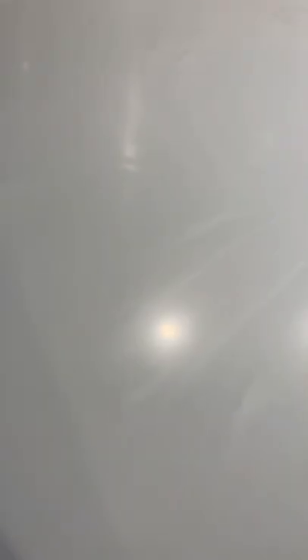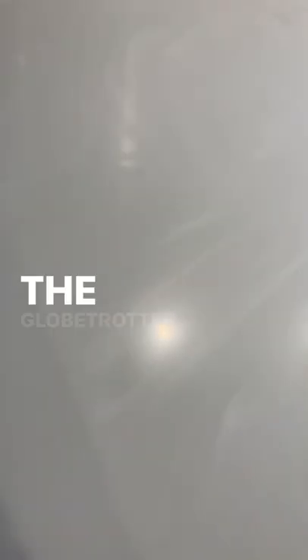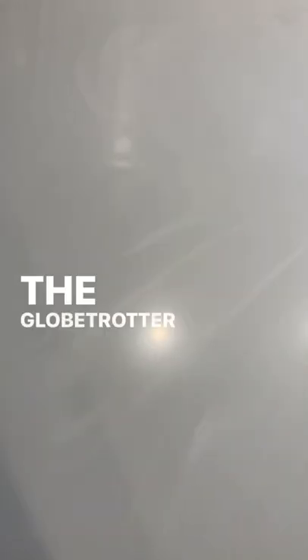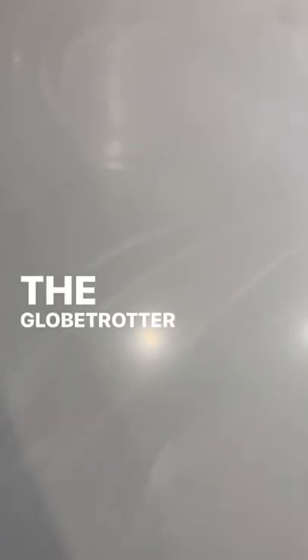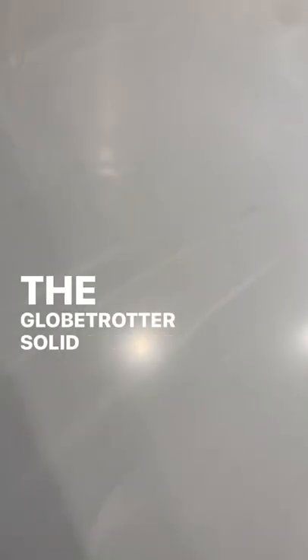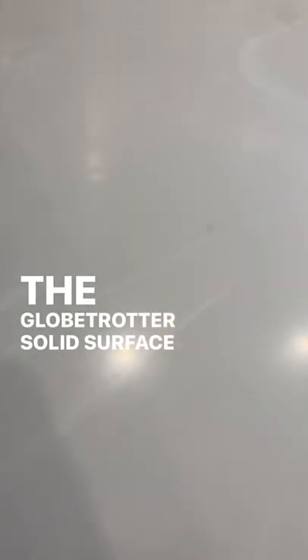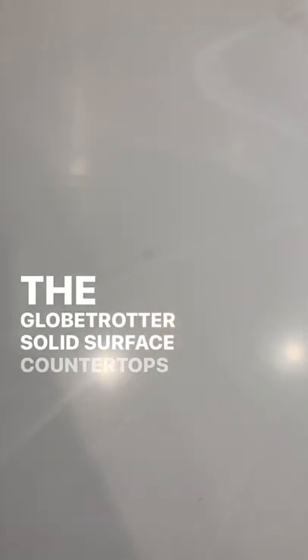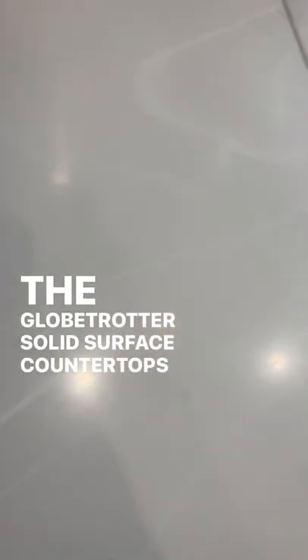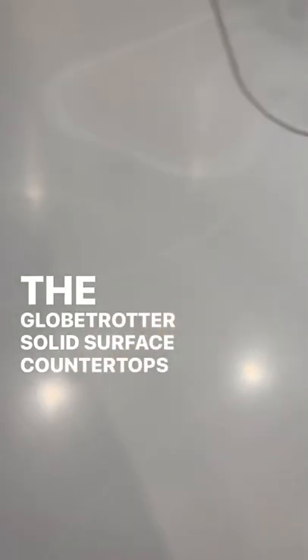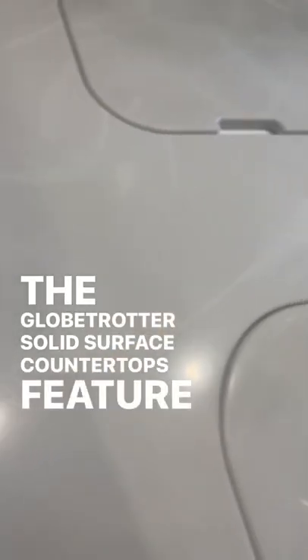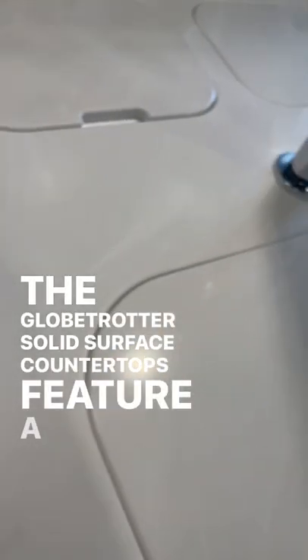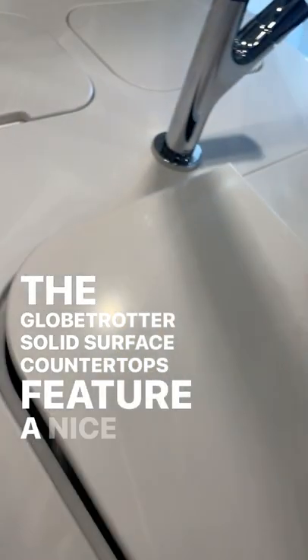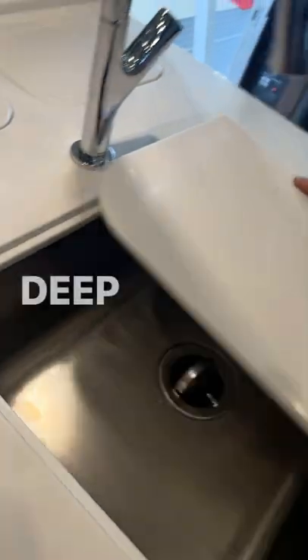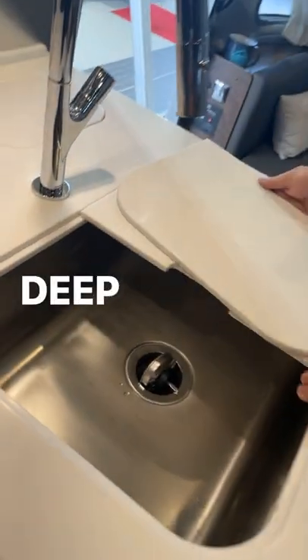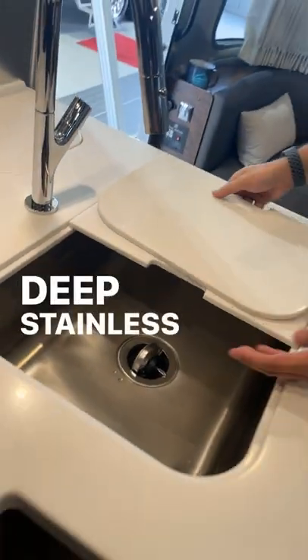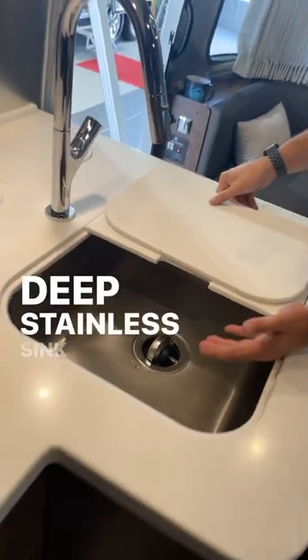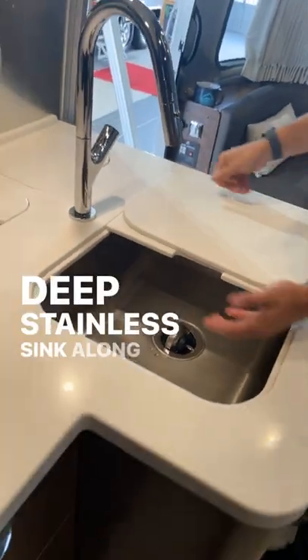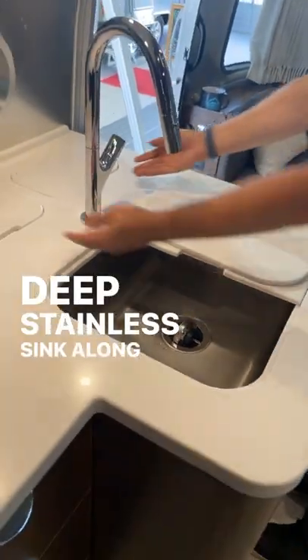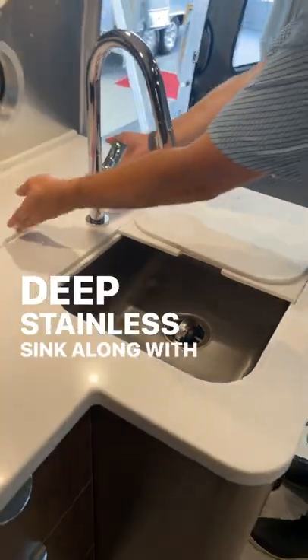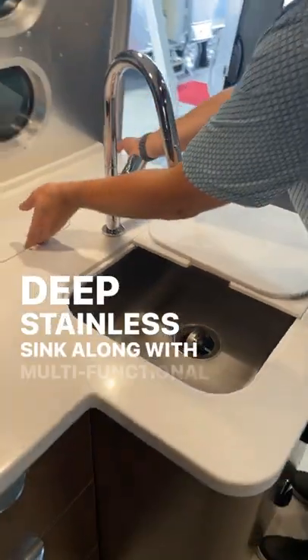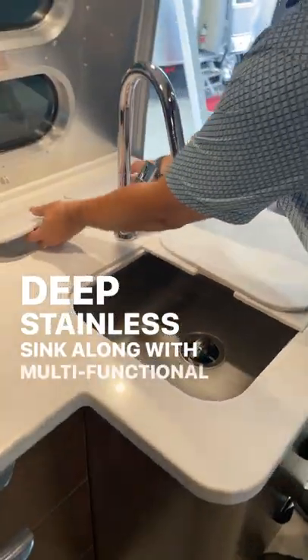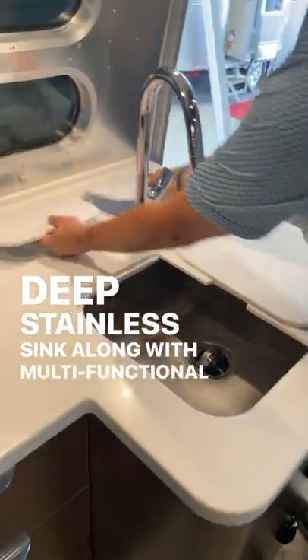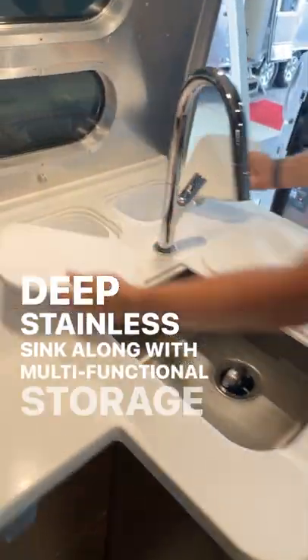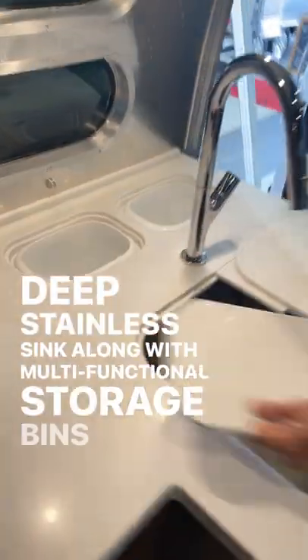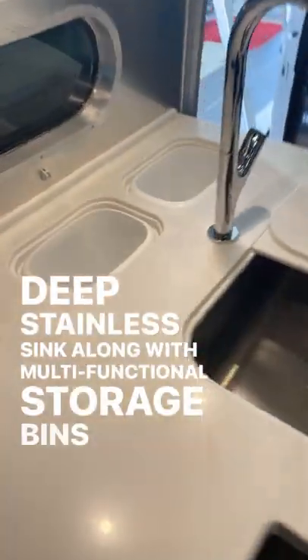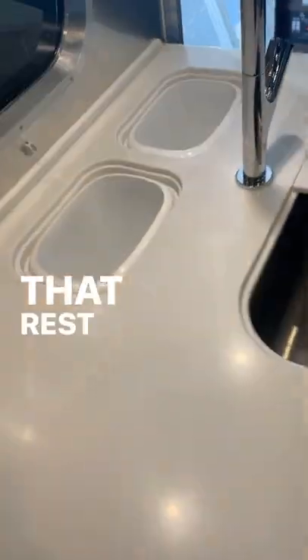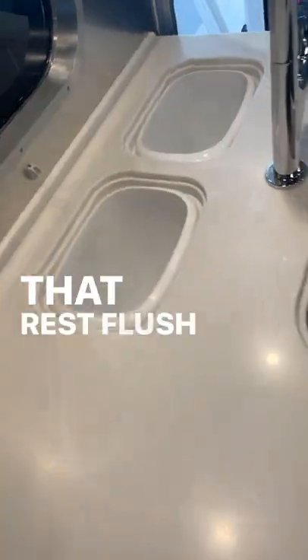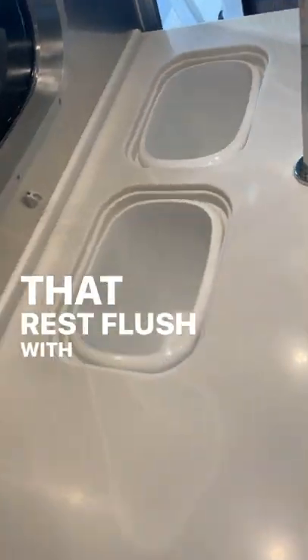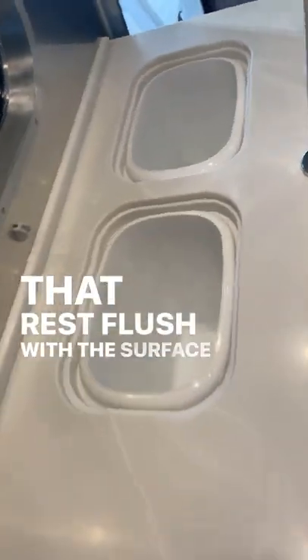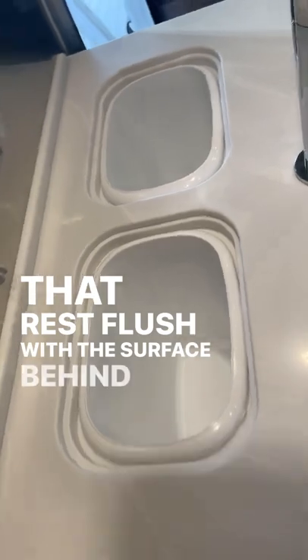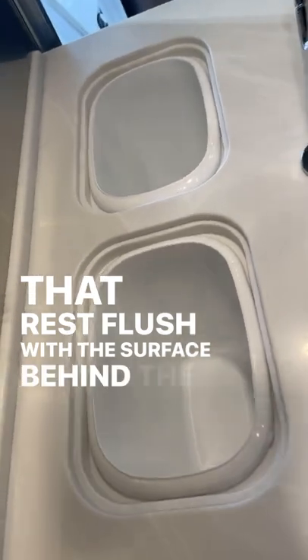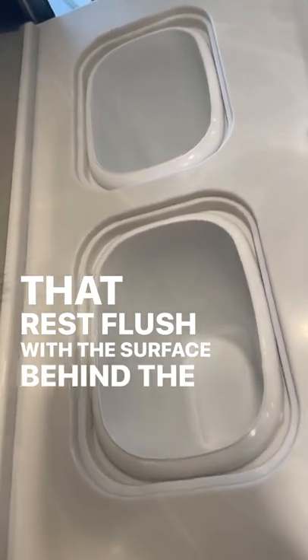The Globetrotter solid surface countertops feature a nice deep stainless sink, along with multifunctional storage bins that rest flush with the surface behind the sink.